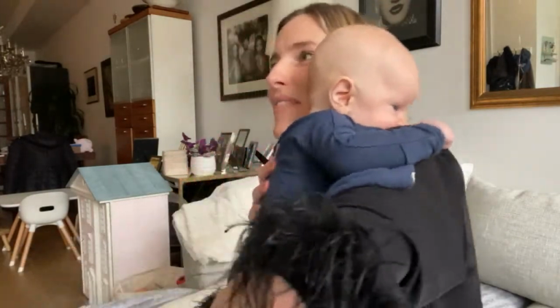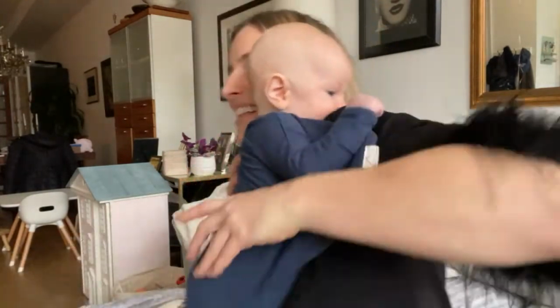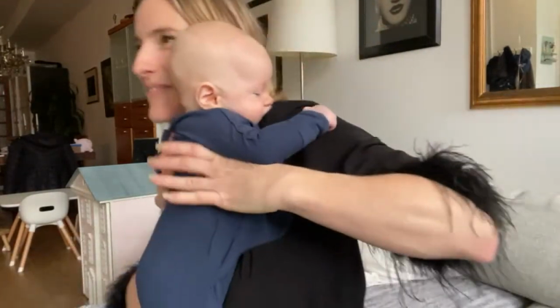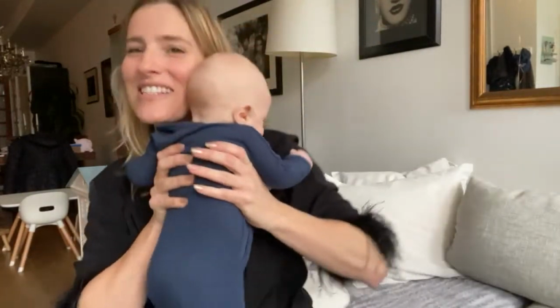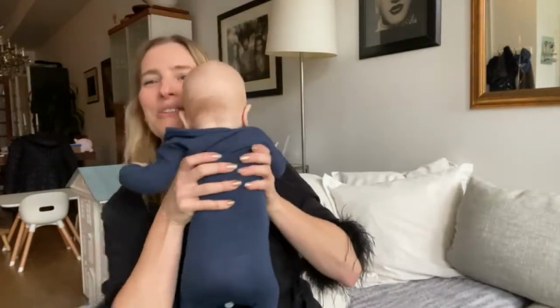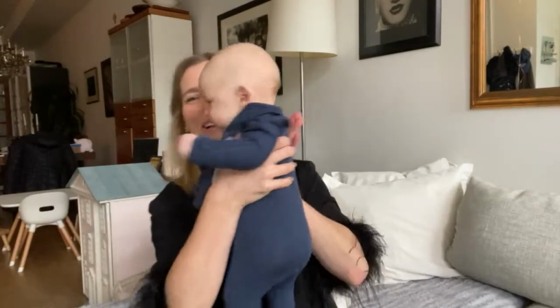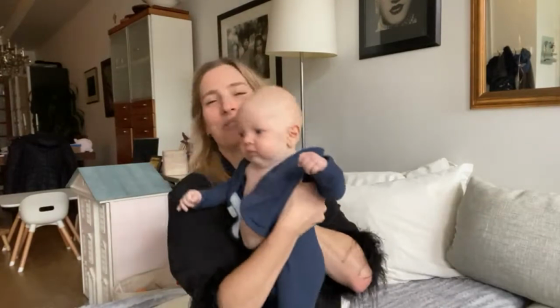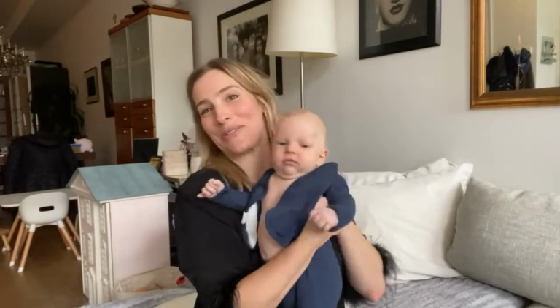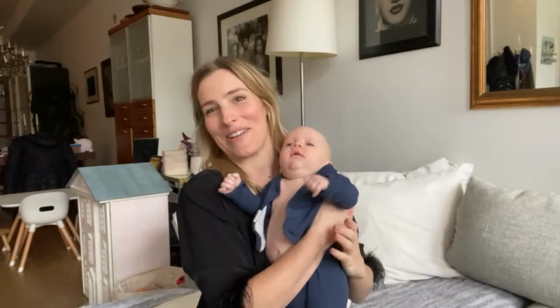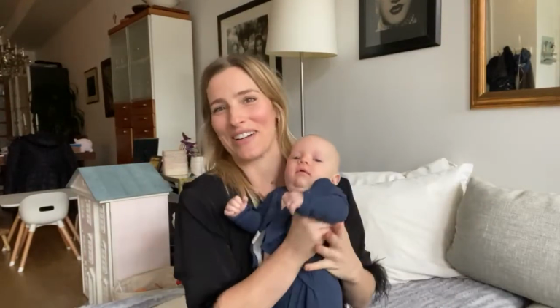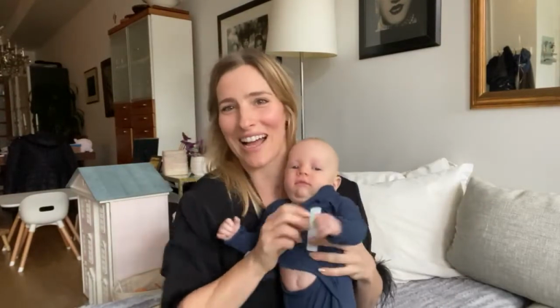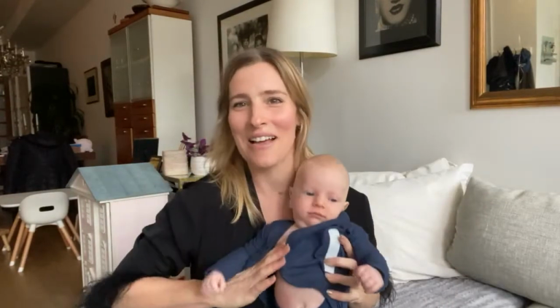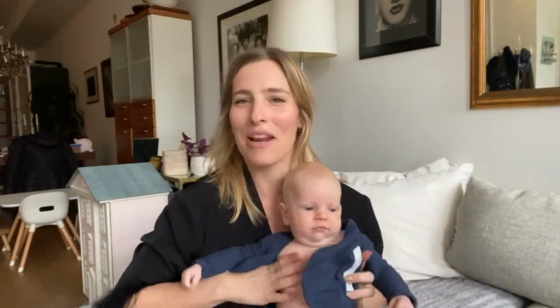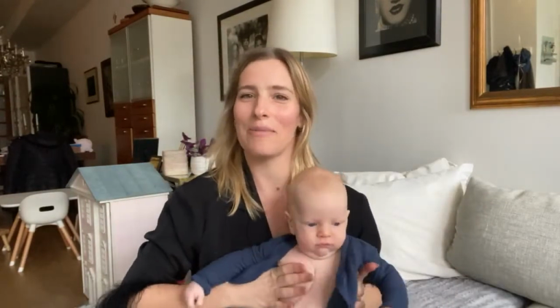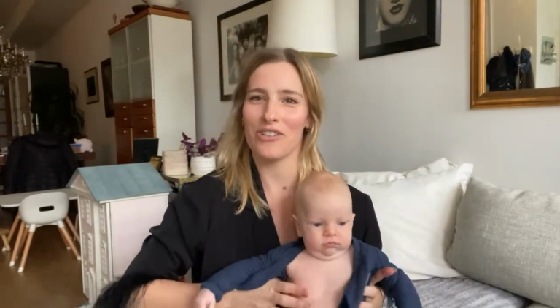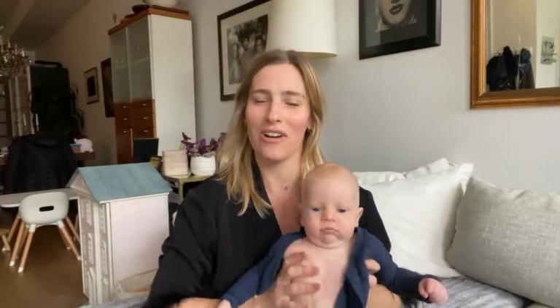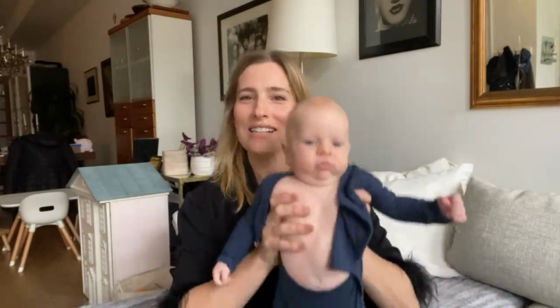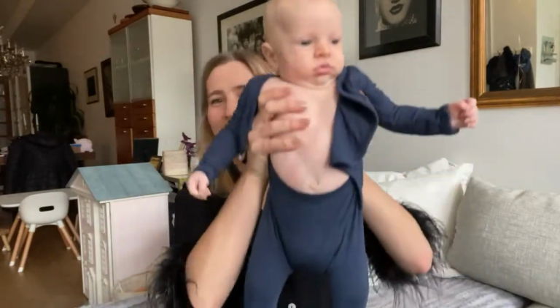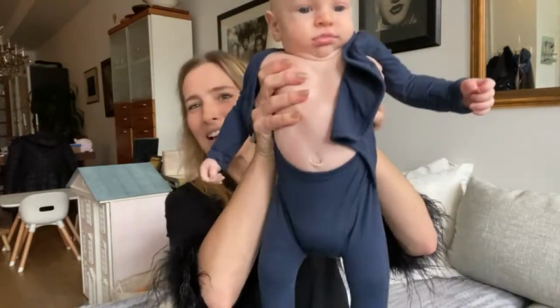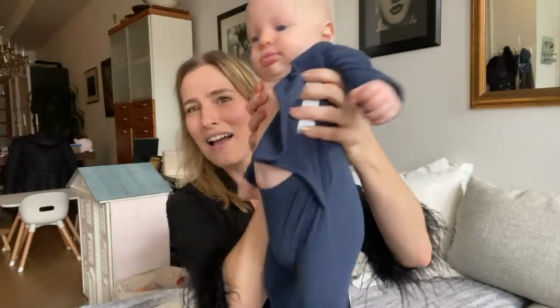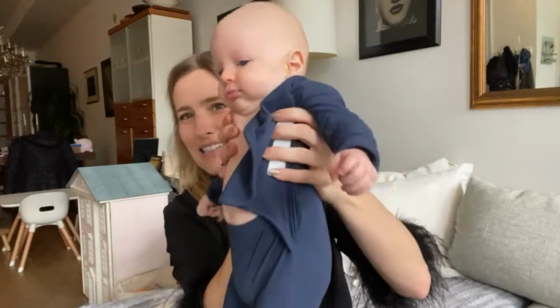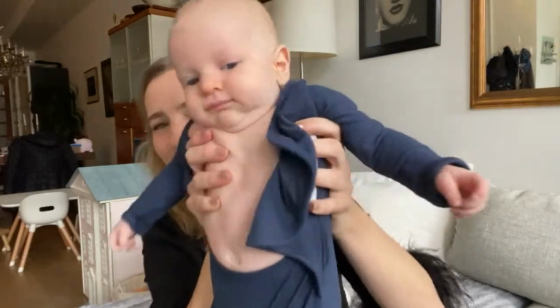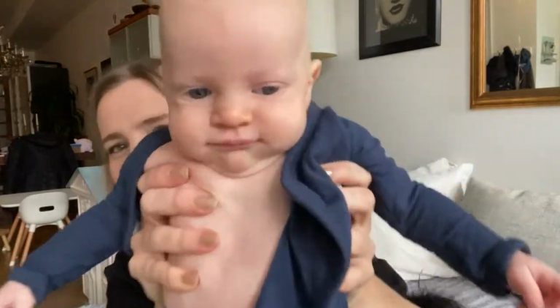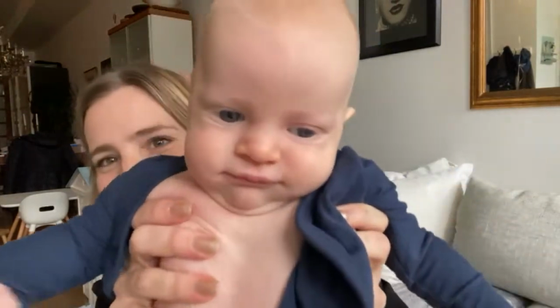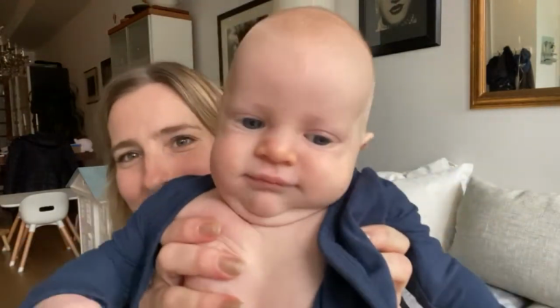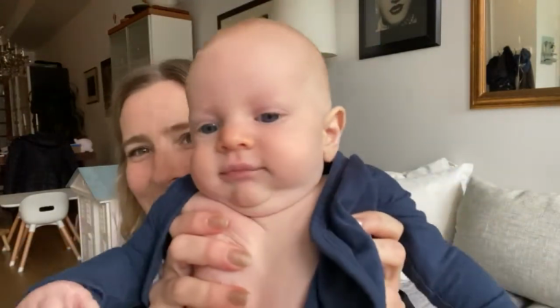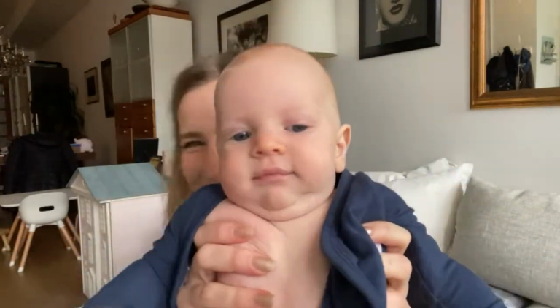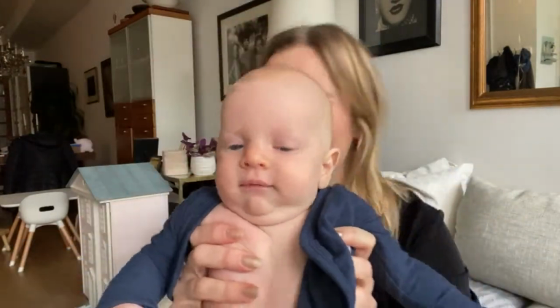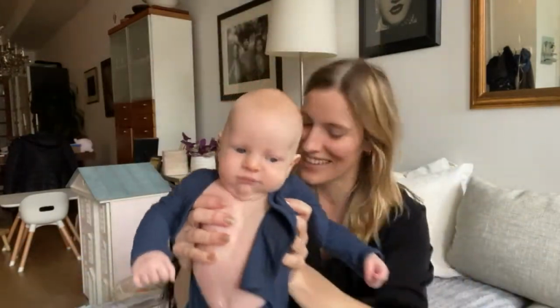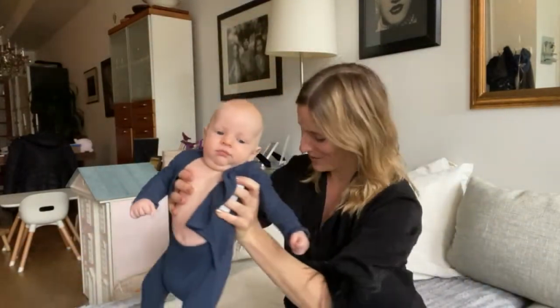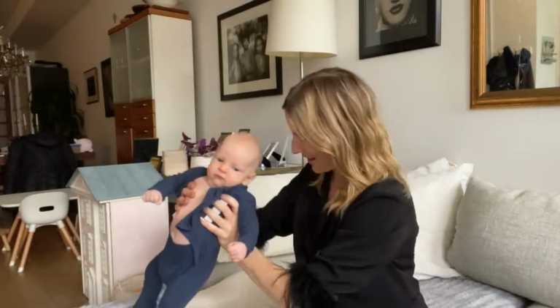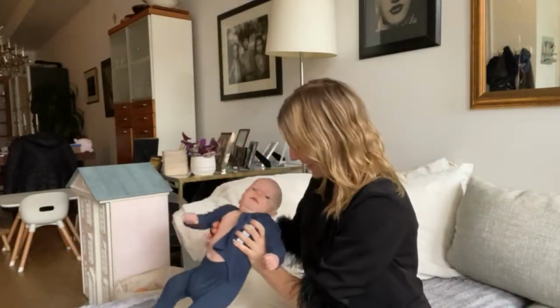This is a little small — this is the newborn size — so I need to order him the bigger size, but I wanted to be able to show you guys. I'm going to put him down for a second.